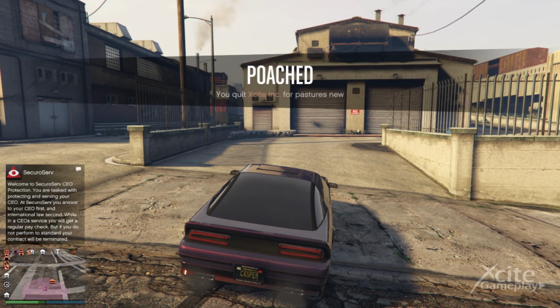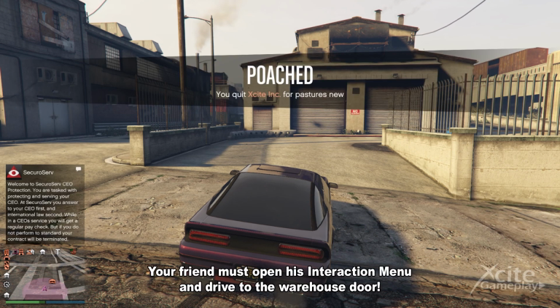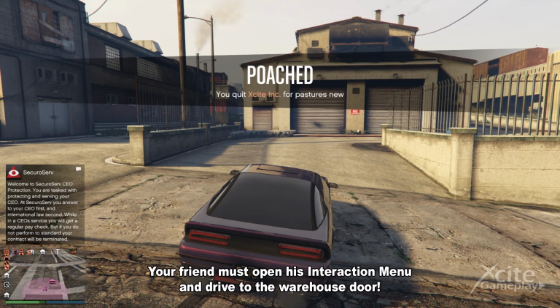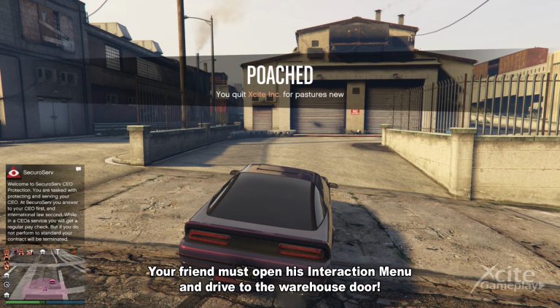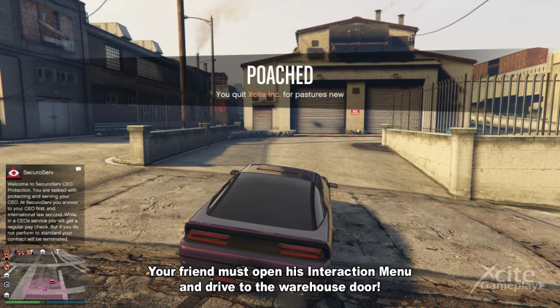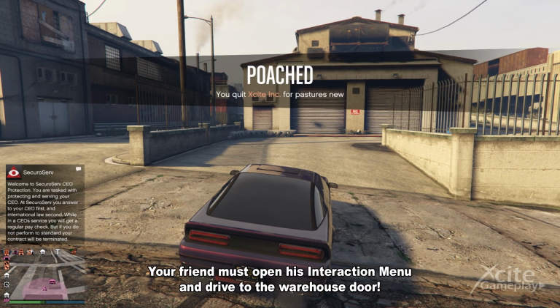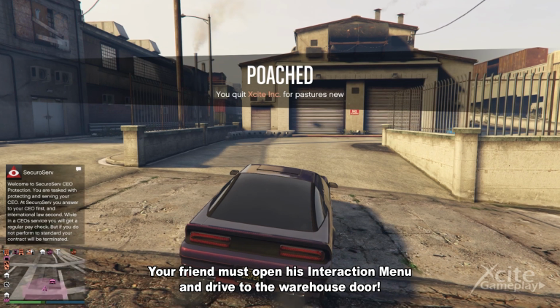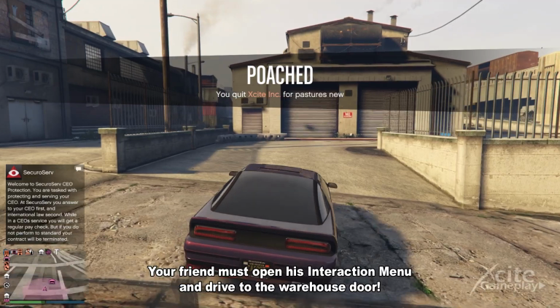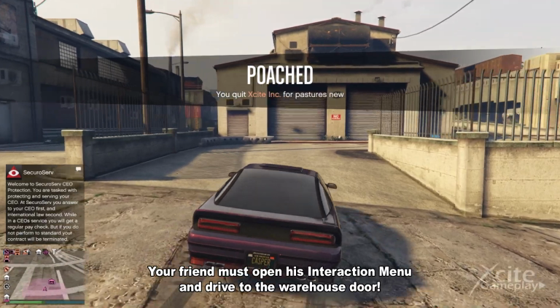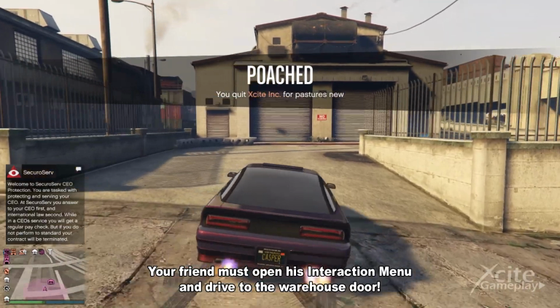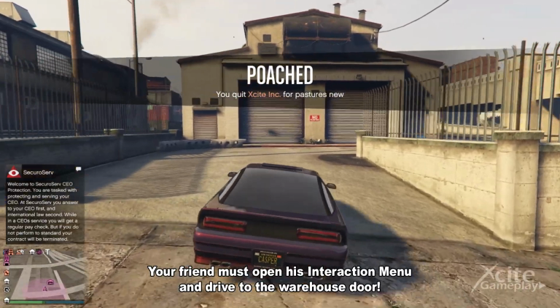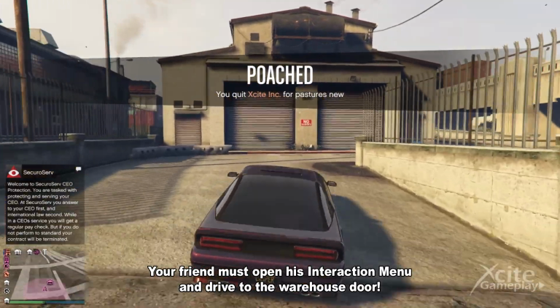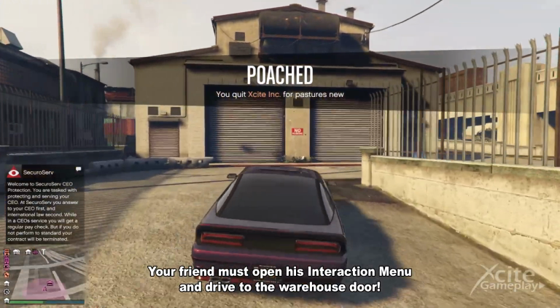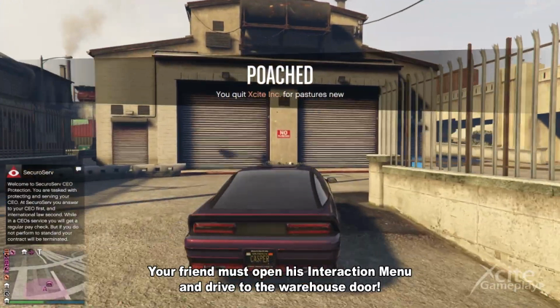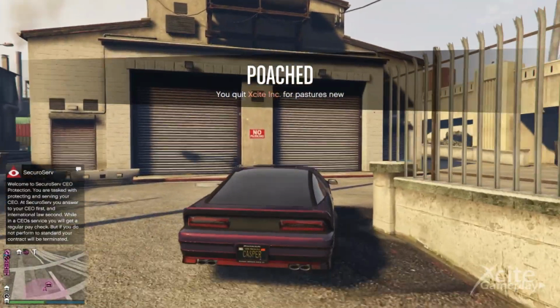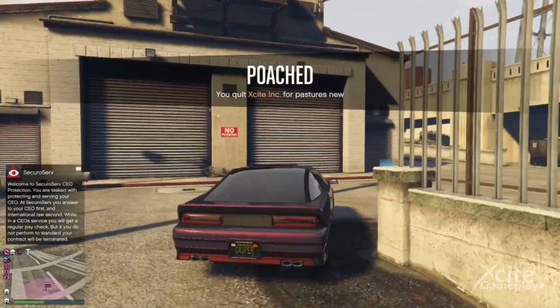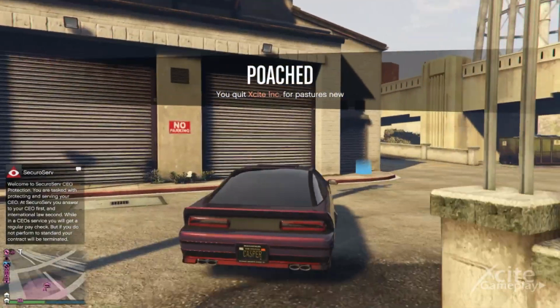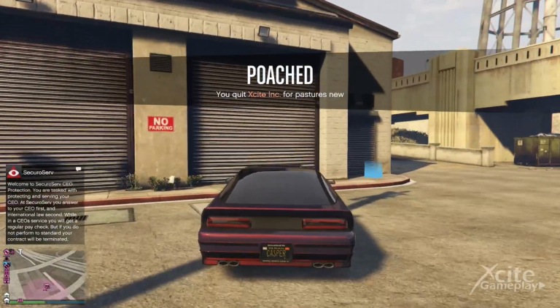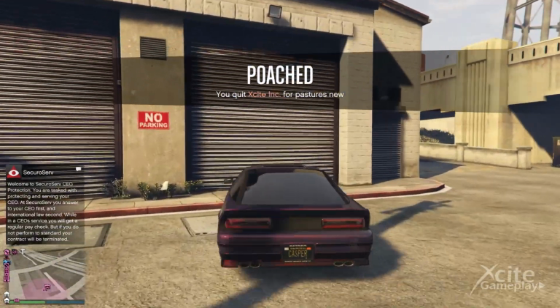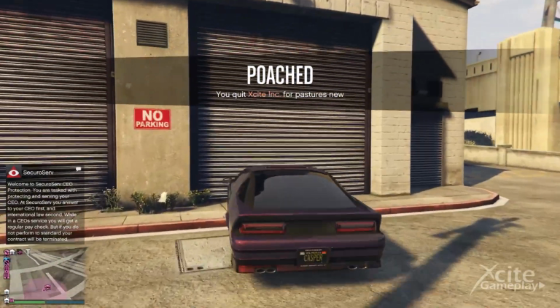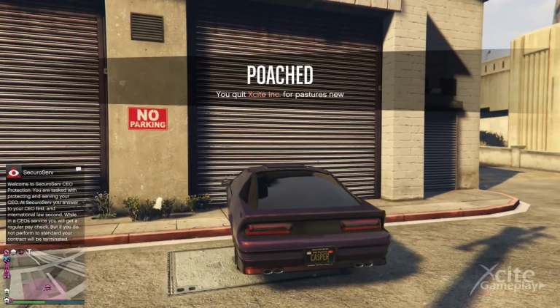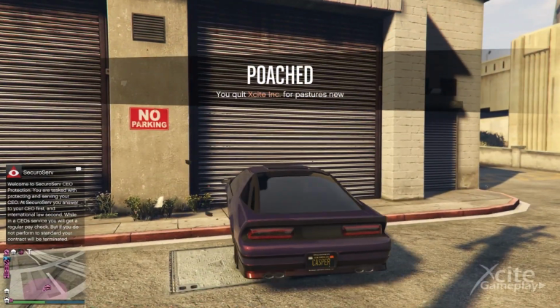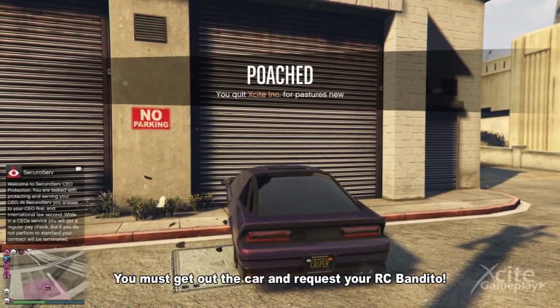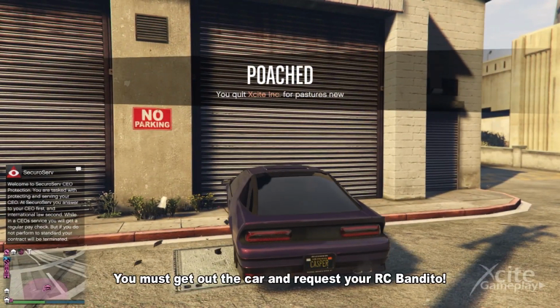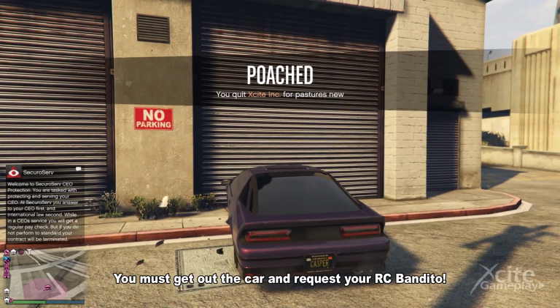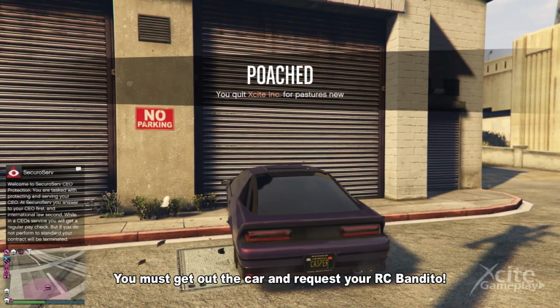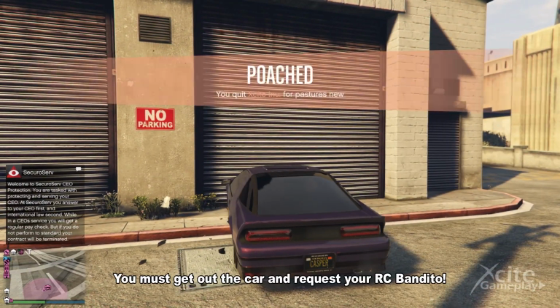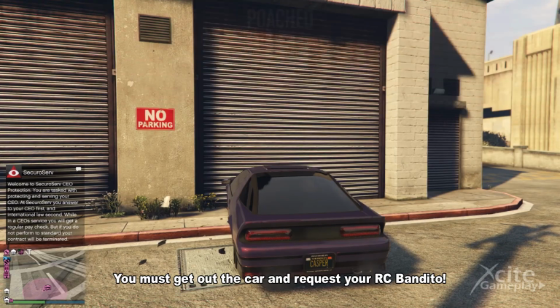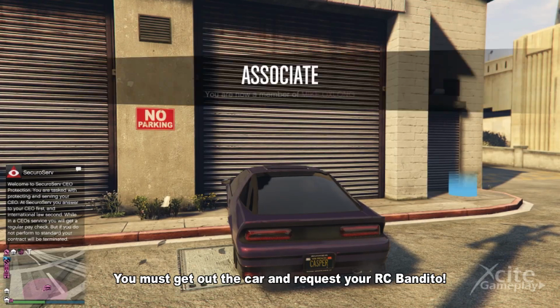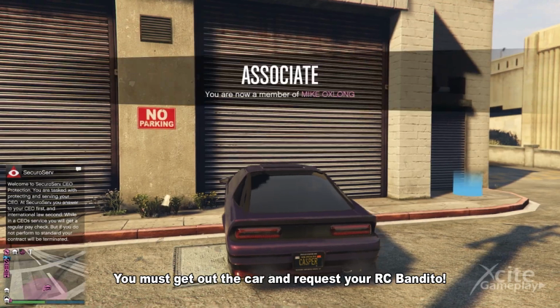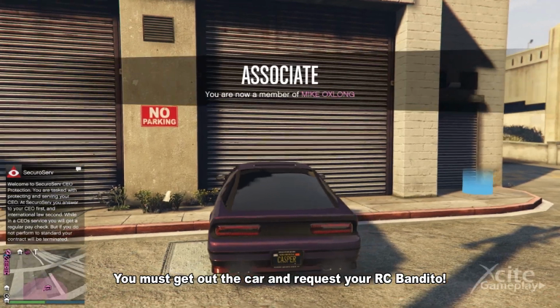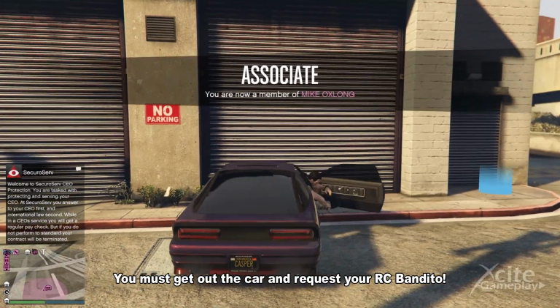Your friend must open his interaction menu and drive to the warehouse door. You must get out of the car and request your RC Bandito.